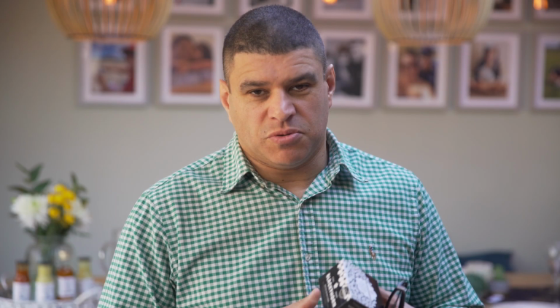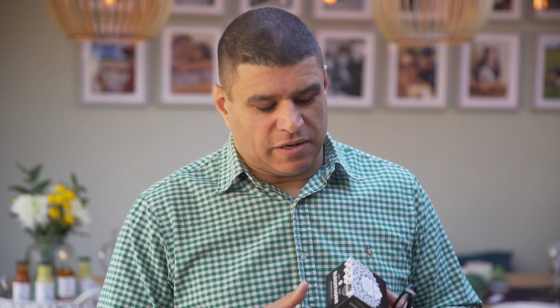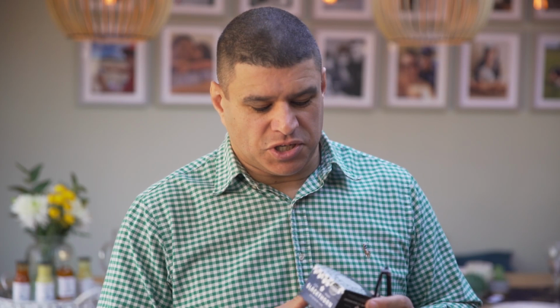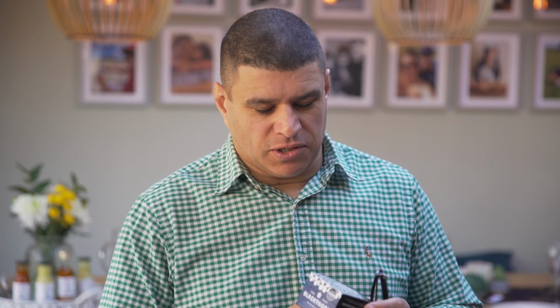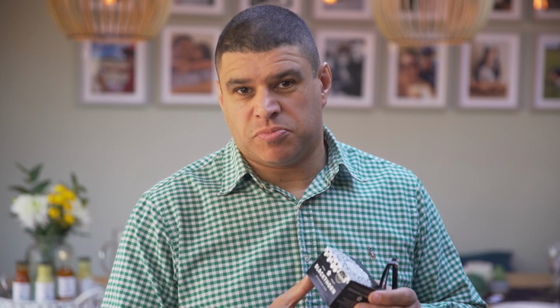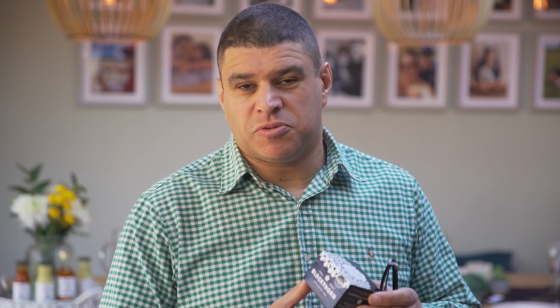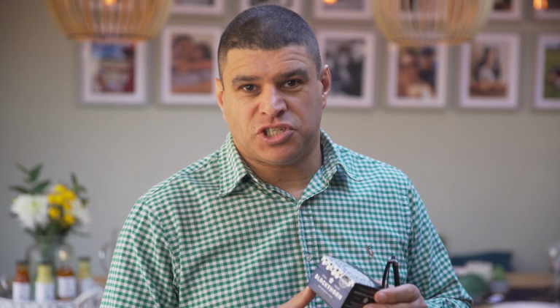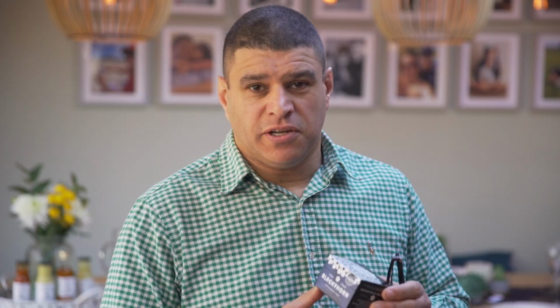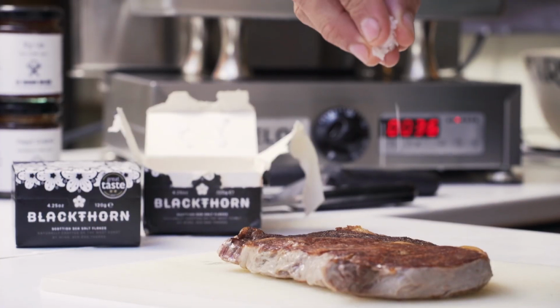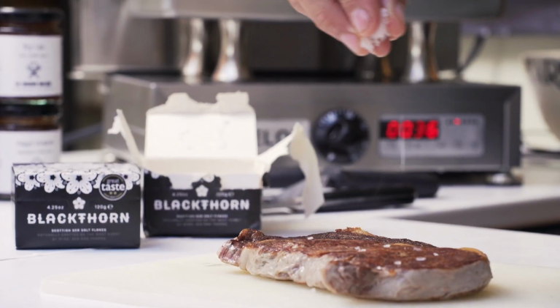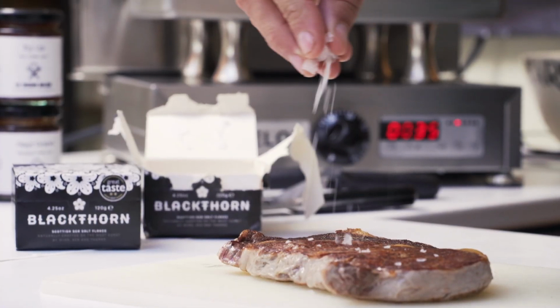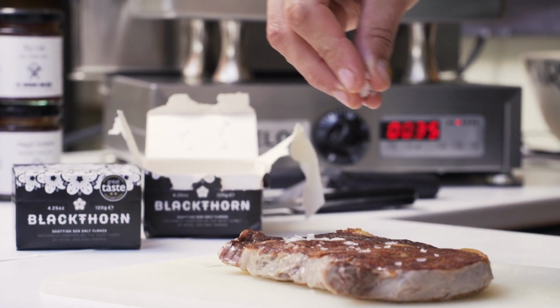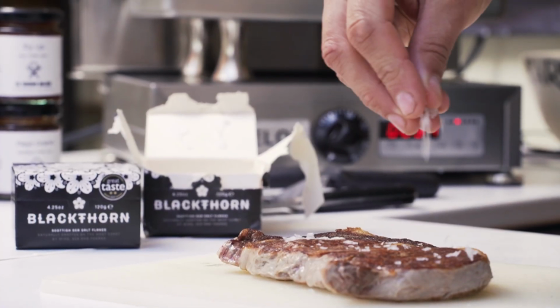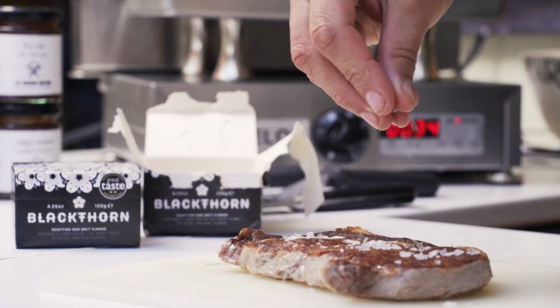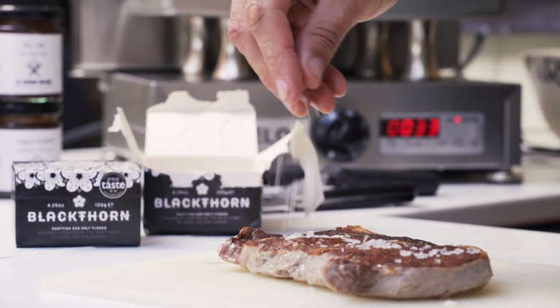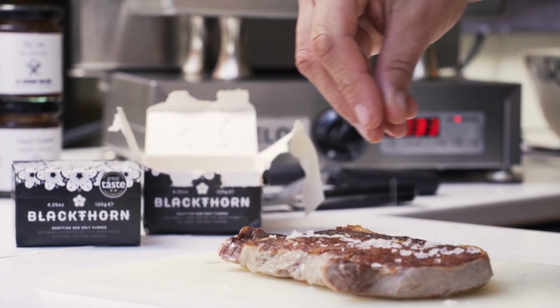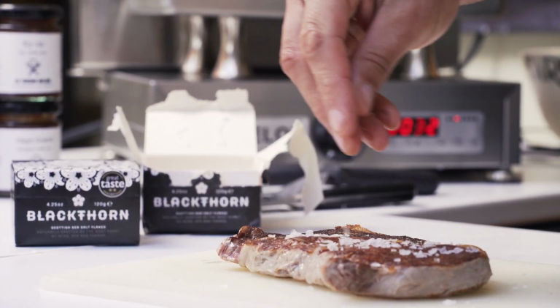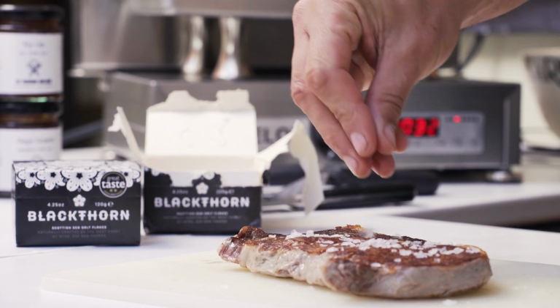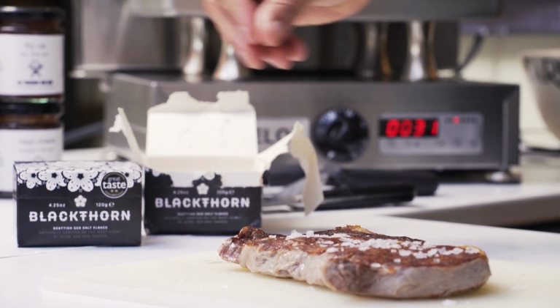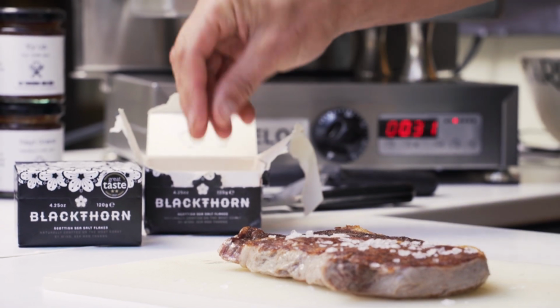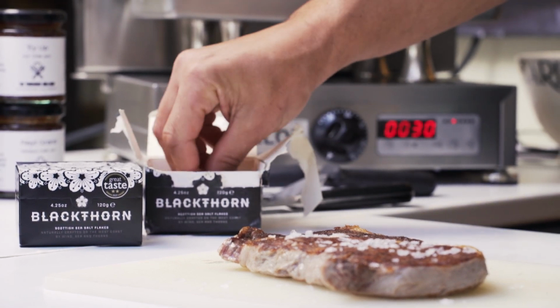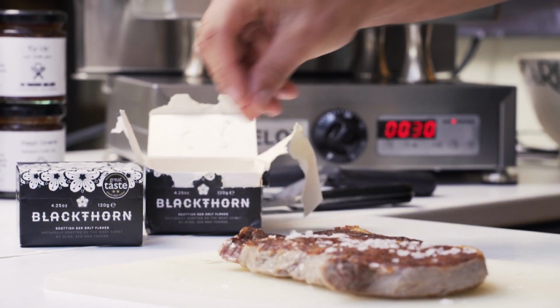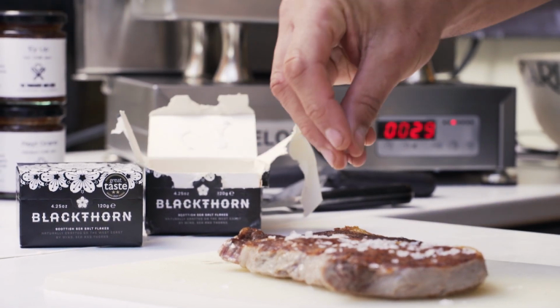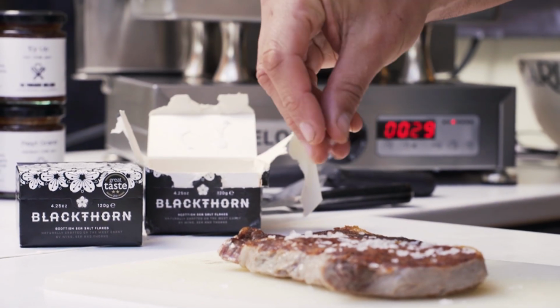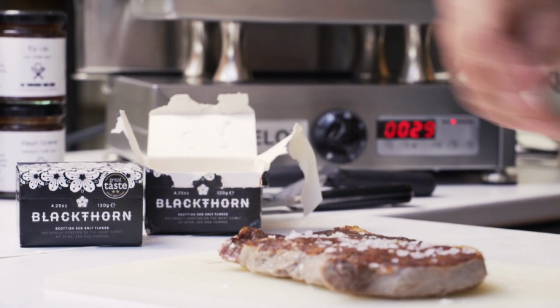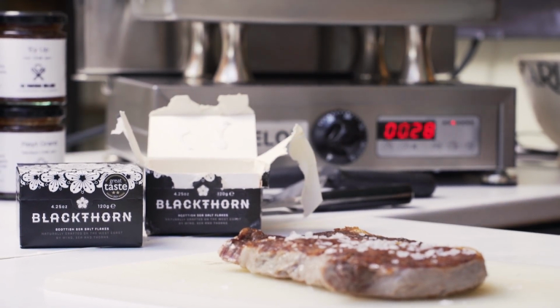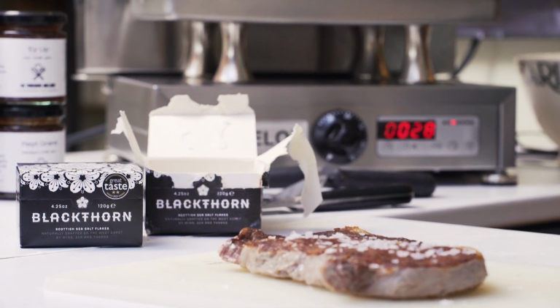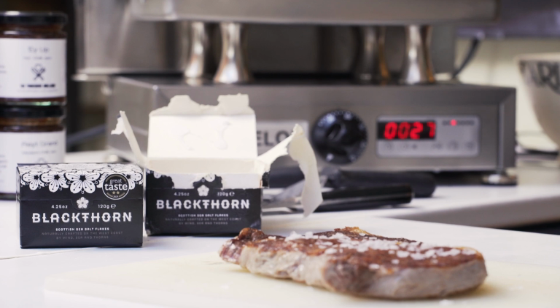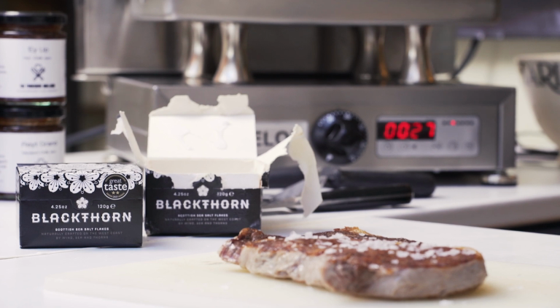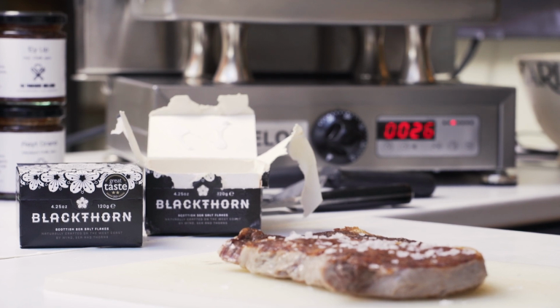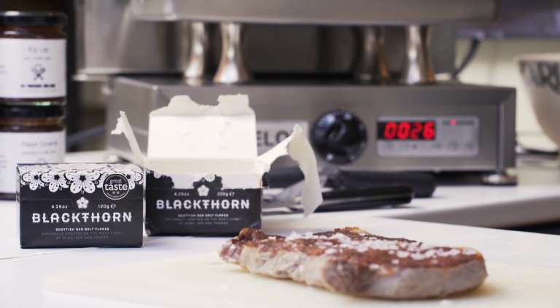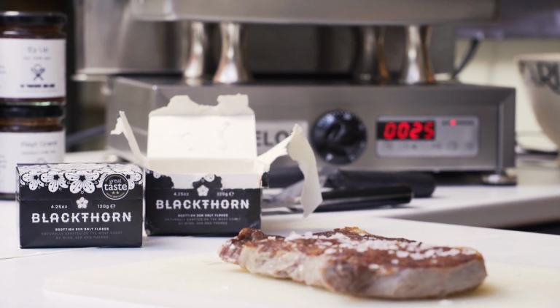This is some of our Blackthorn Sea Salt. It's produced up in Ayrshire. It's a great salt with very large crystals — excellent on your roast potatoes, to say the least. But more importantly, it really emphasises the flavours of your food.